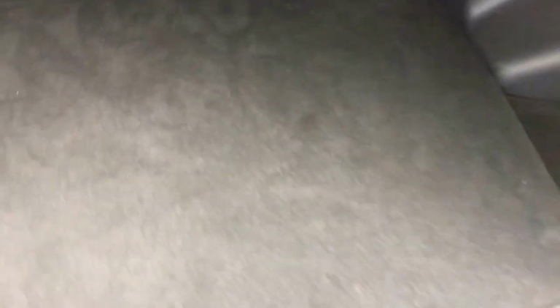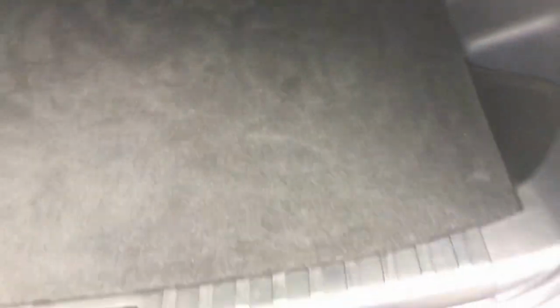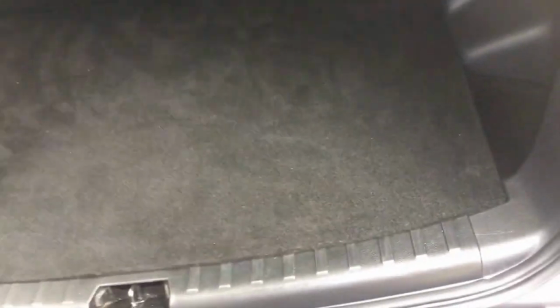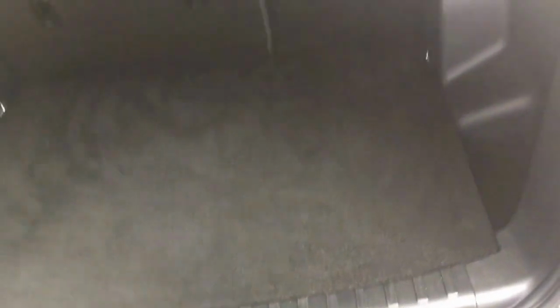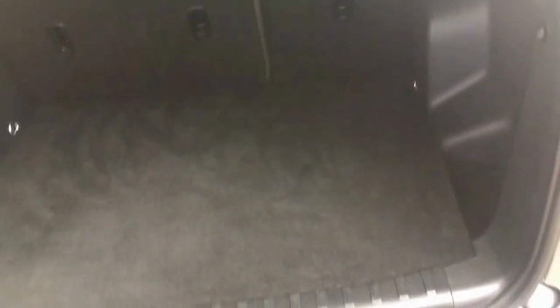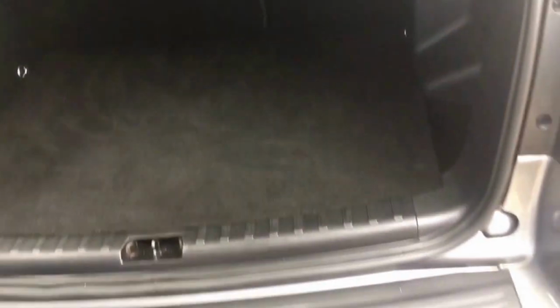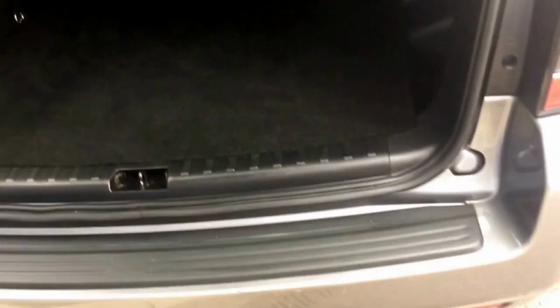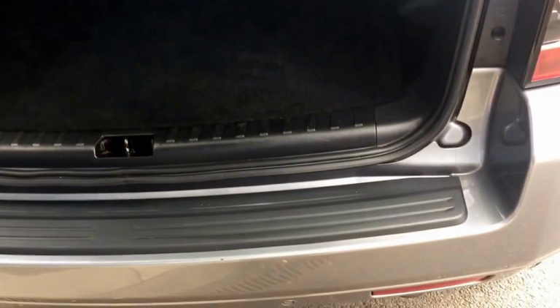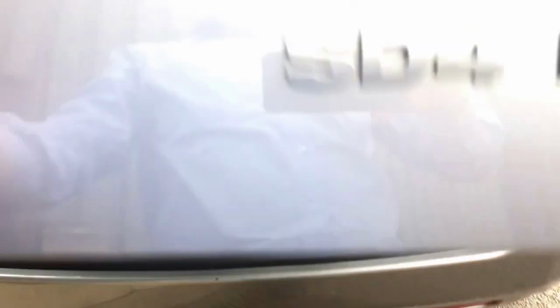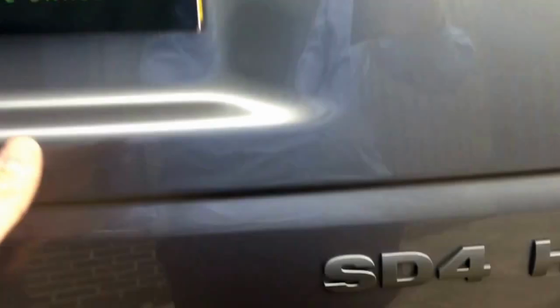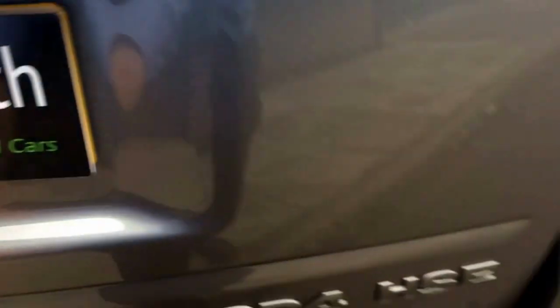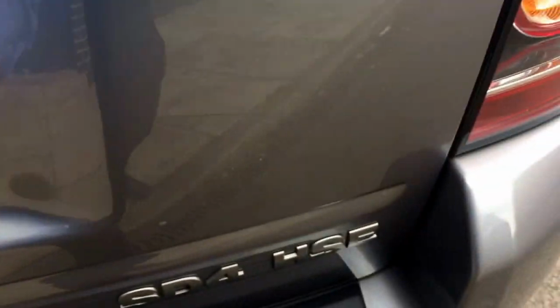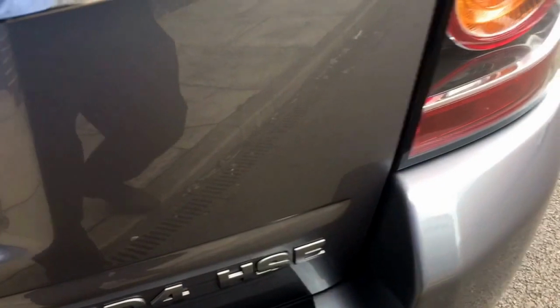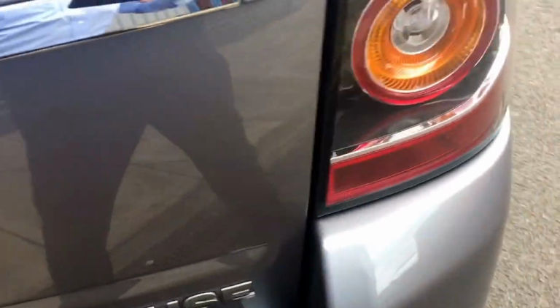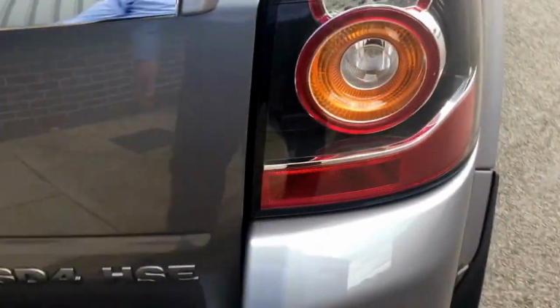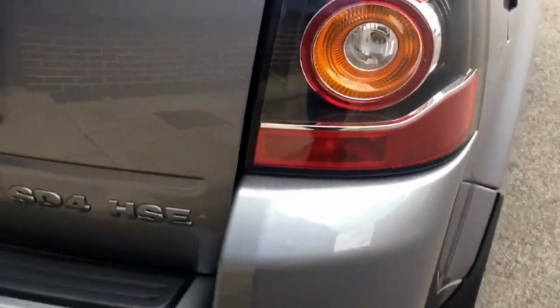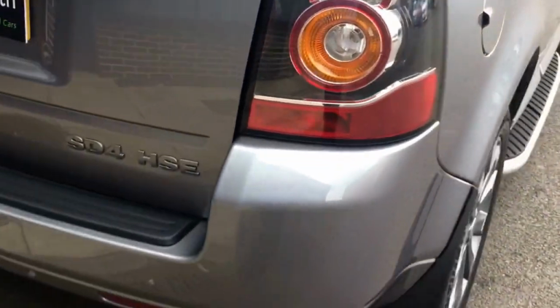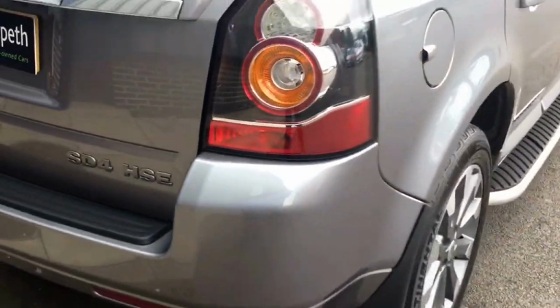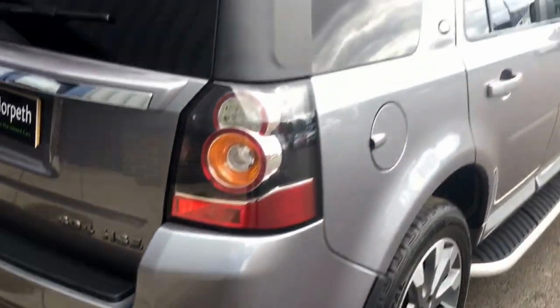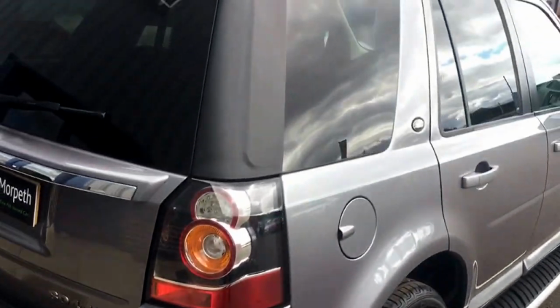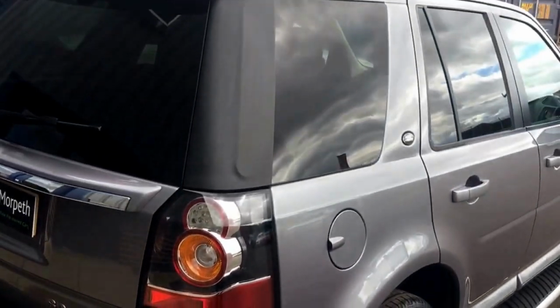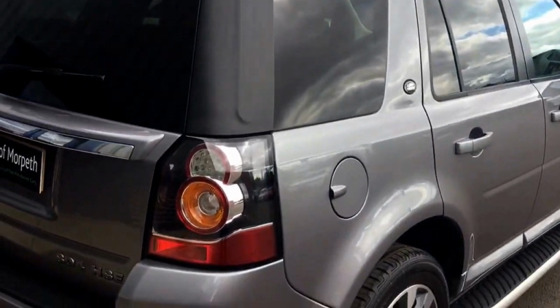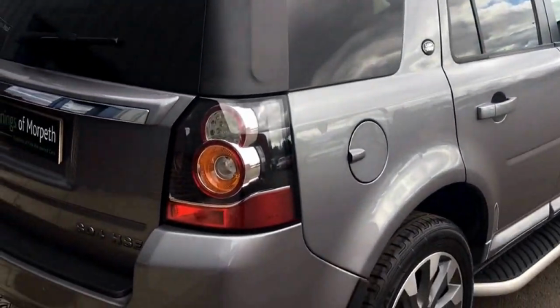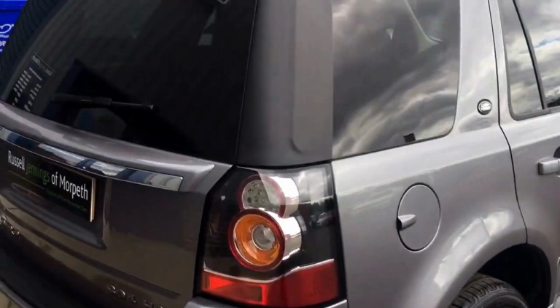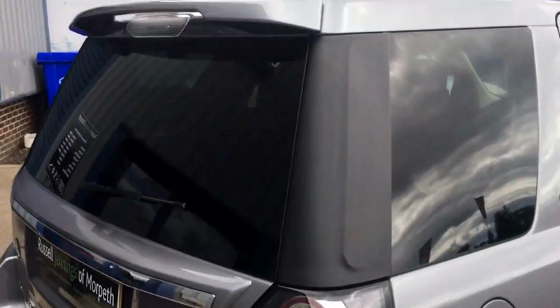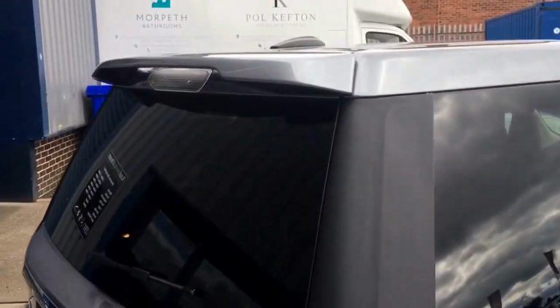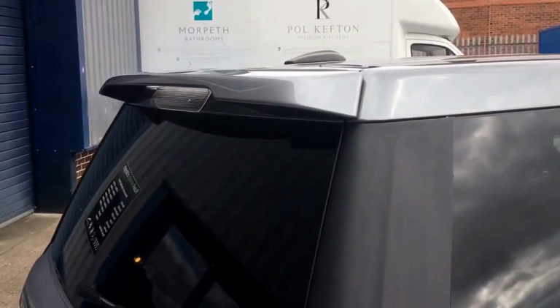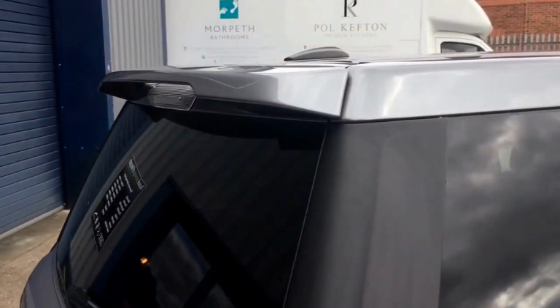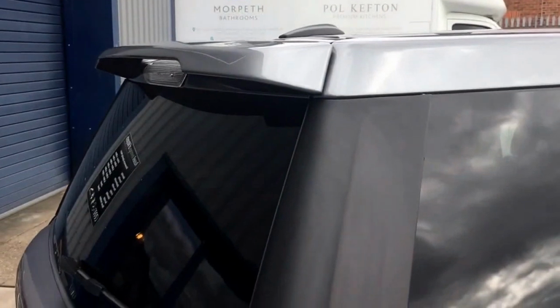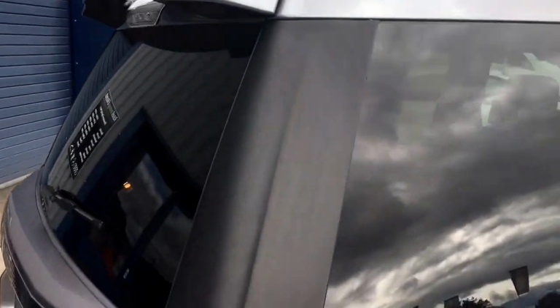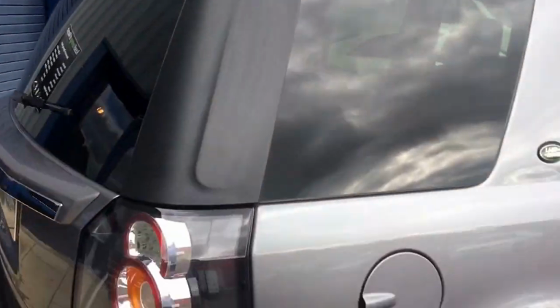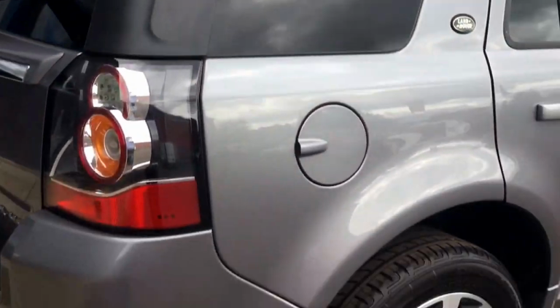It's a nicely maintained car, as you can see from the video. HSE spec means top level of refinement, and it has the upper tailgate spoiler as well.